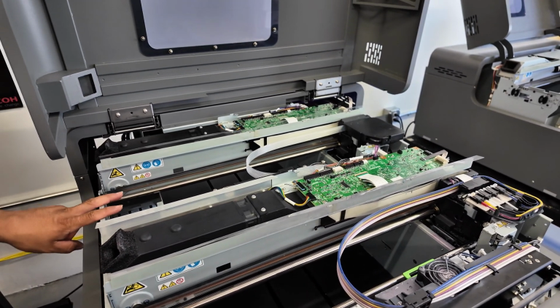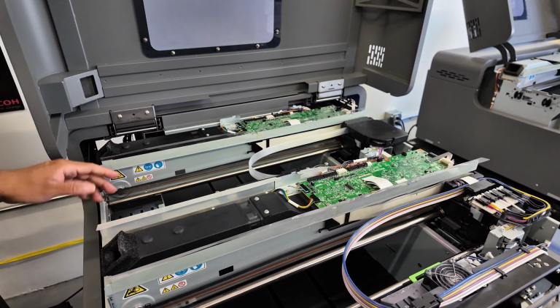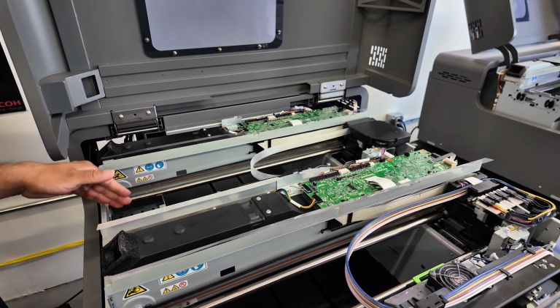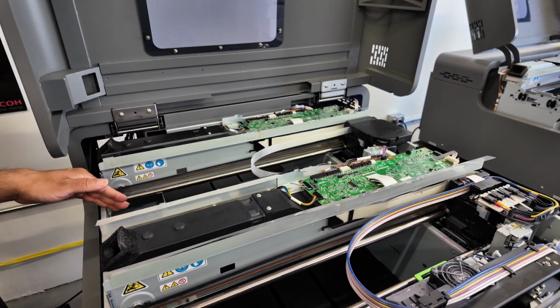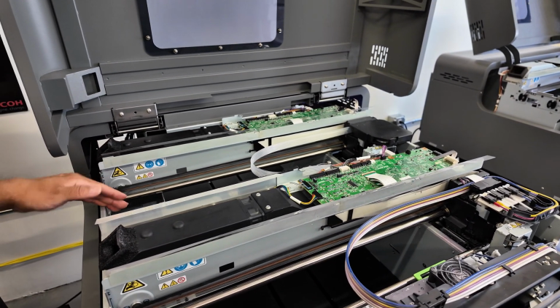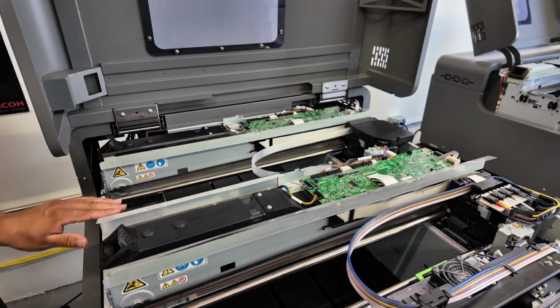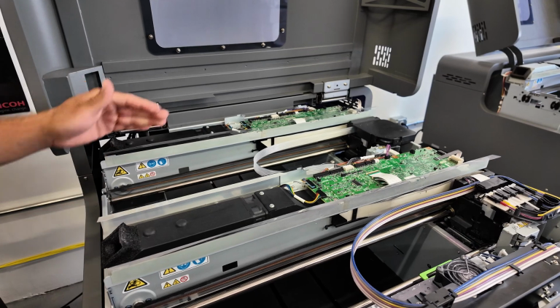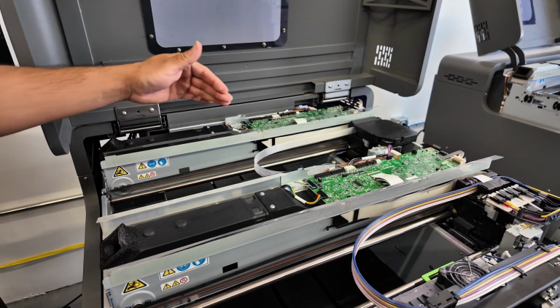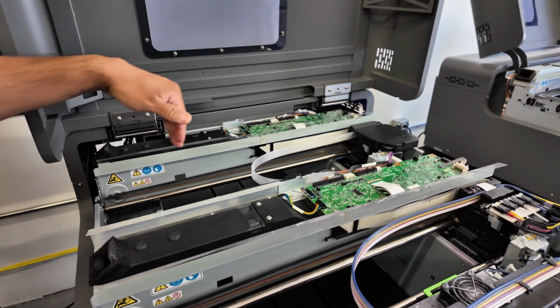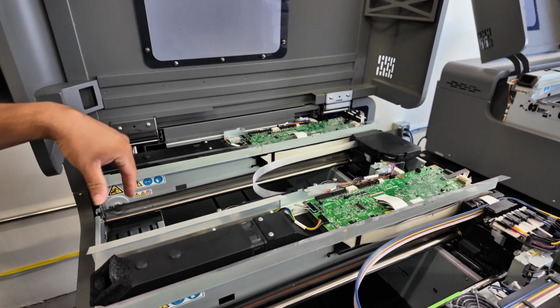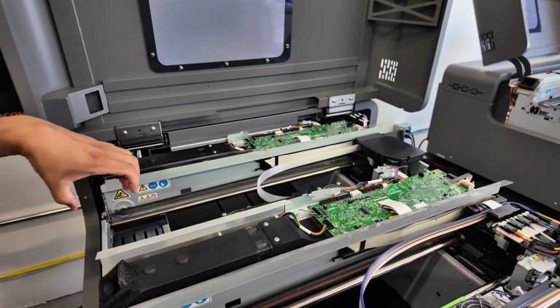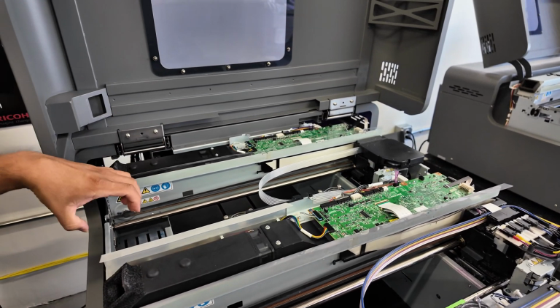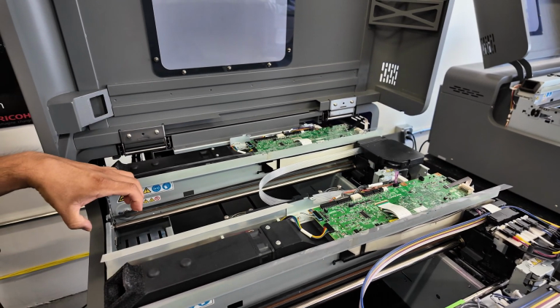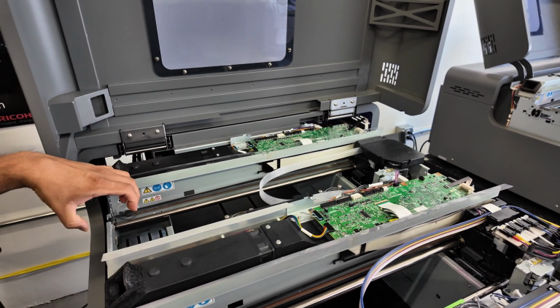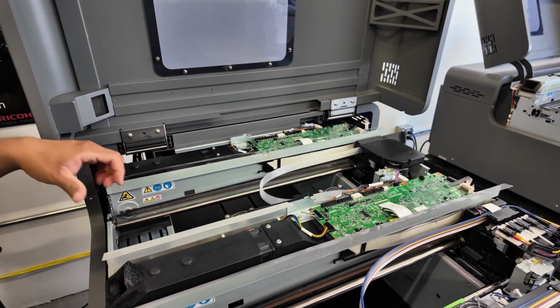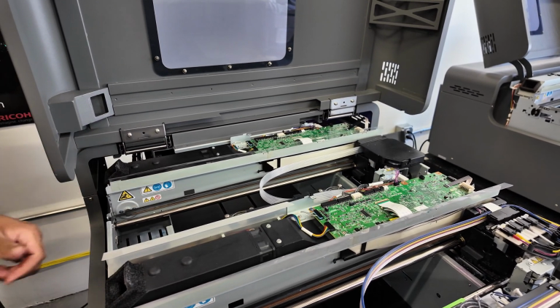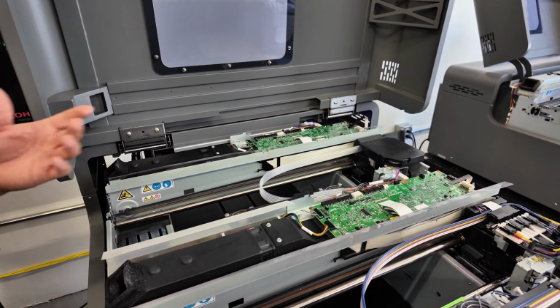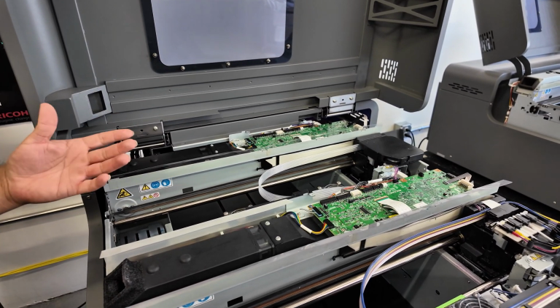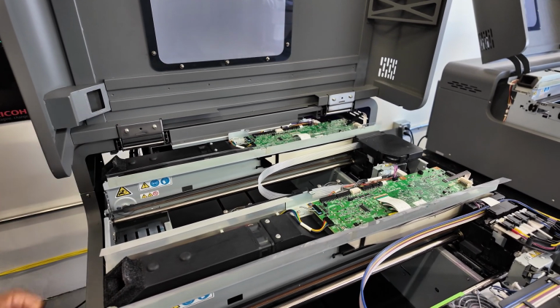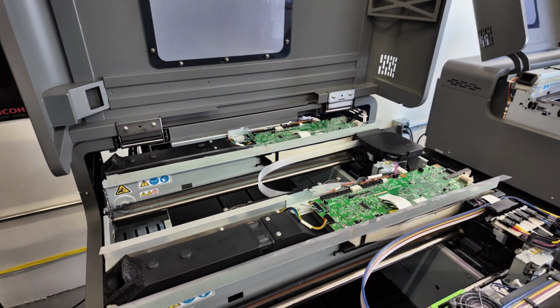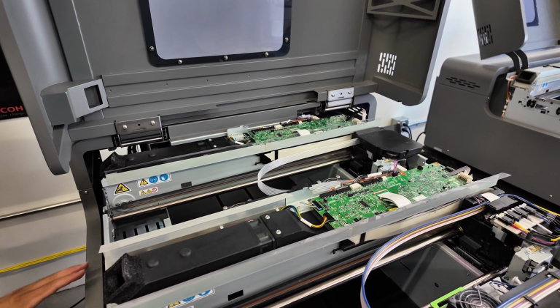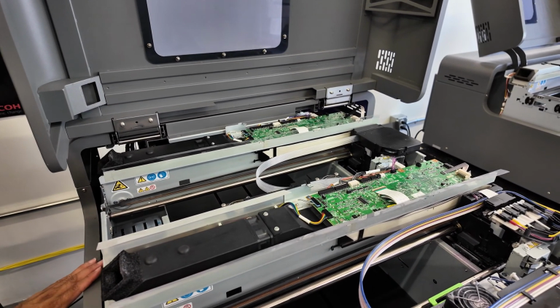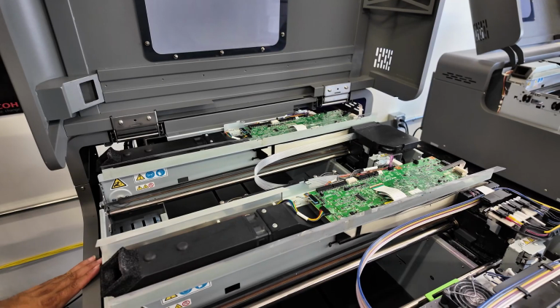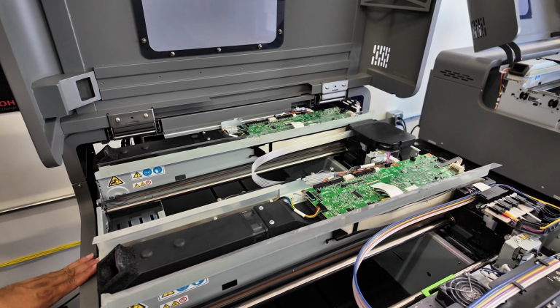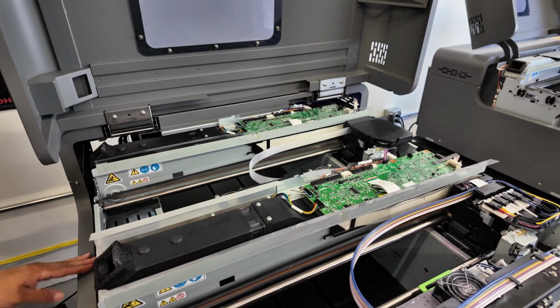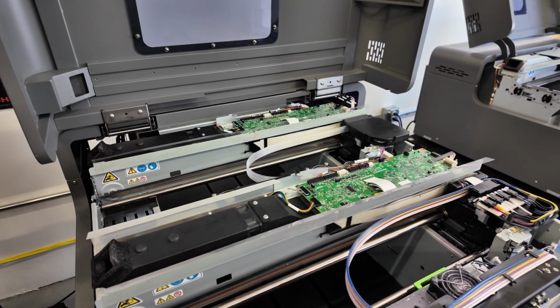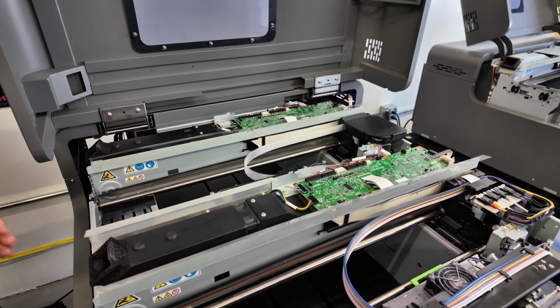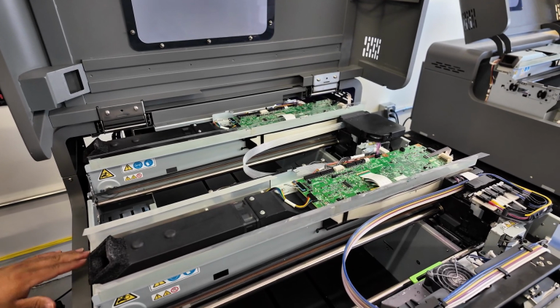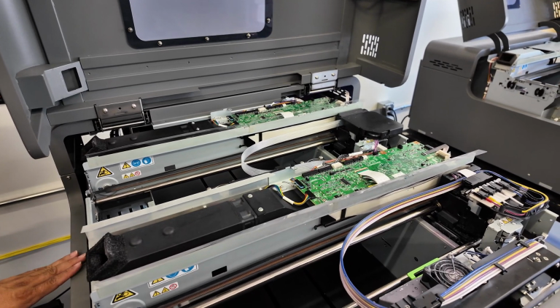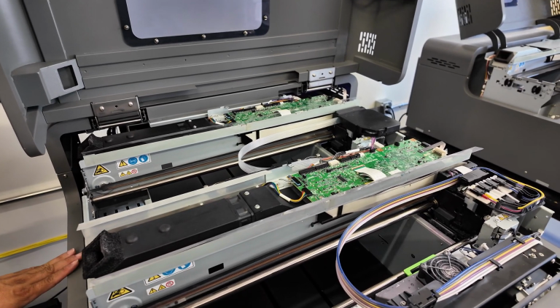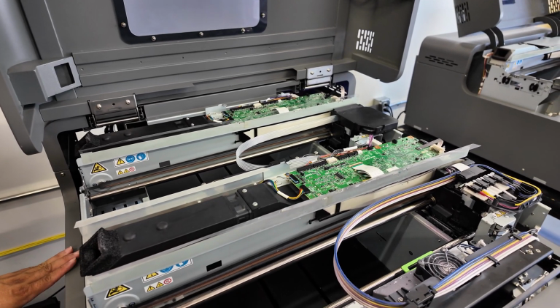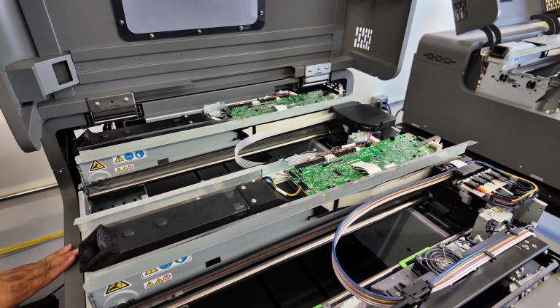We have an encoder and some guide rods. We also have a left ink sump — this is where the carriage comes over and gets a couple of drops of ink before you print, so you don't have any ink buildup on the bottom or any bubbles, giving you a nice crisp print.